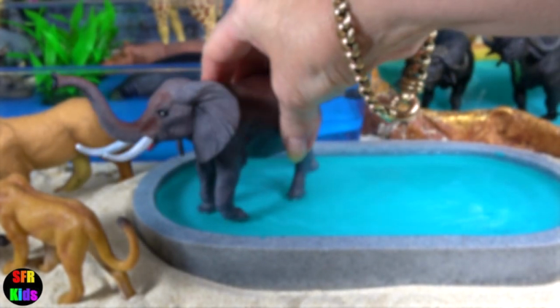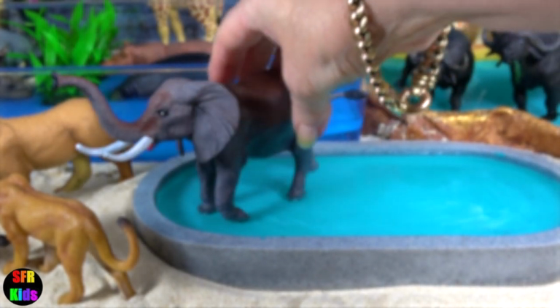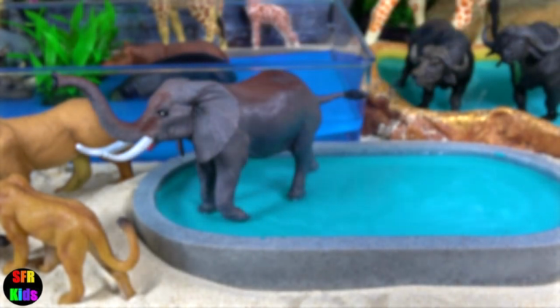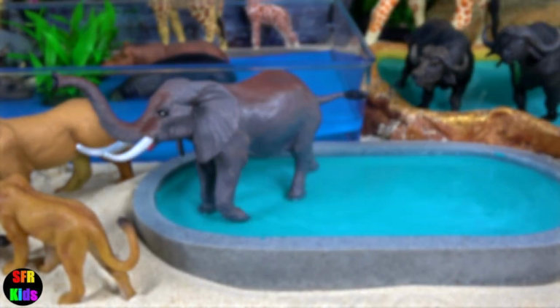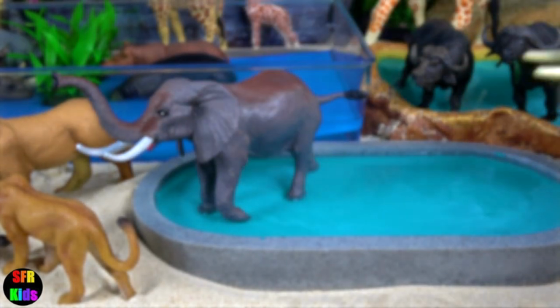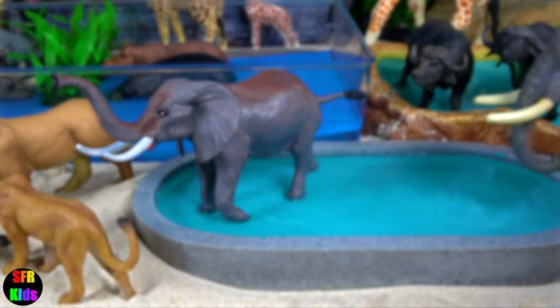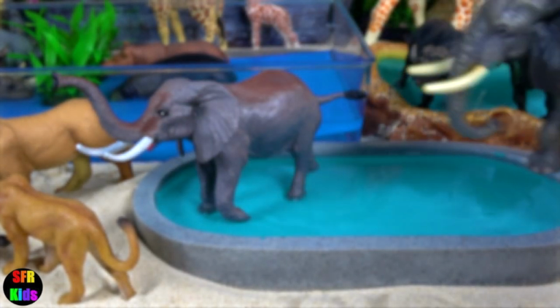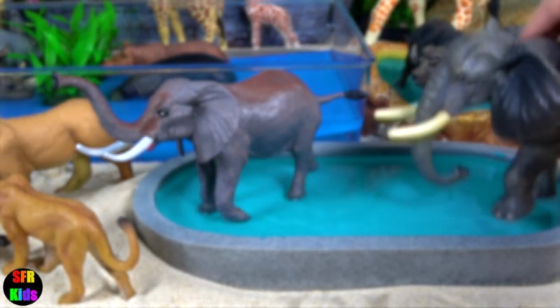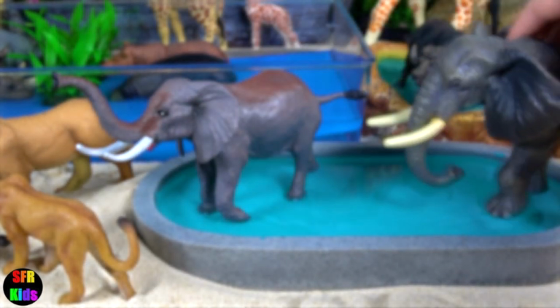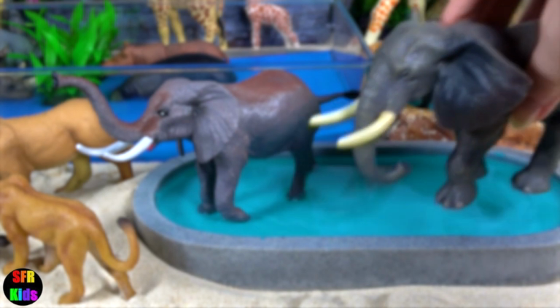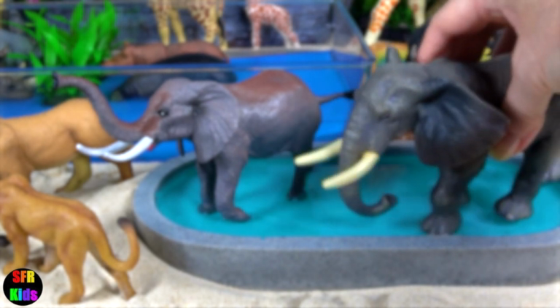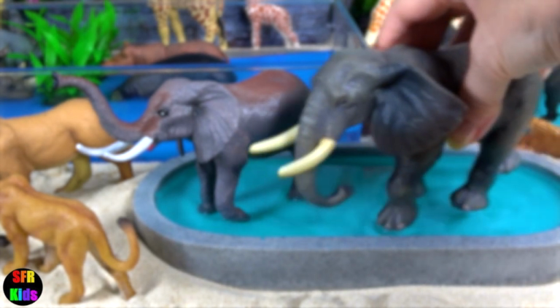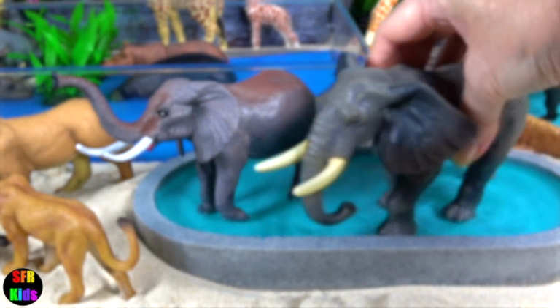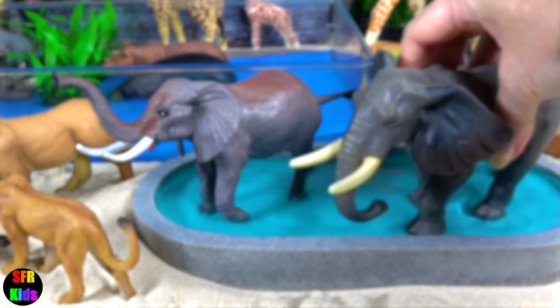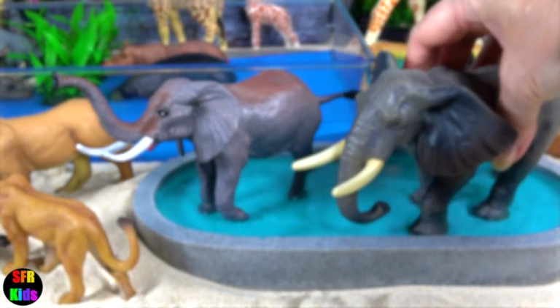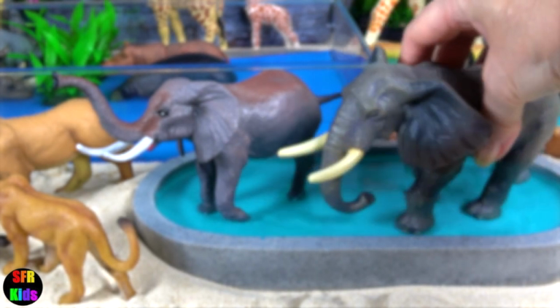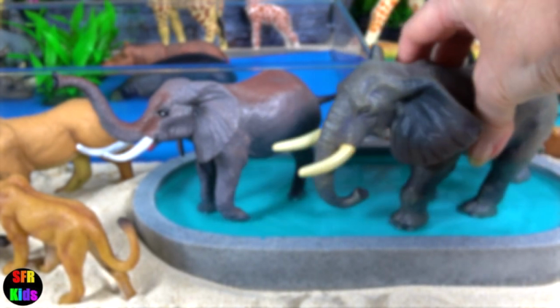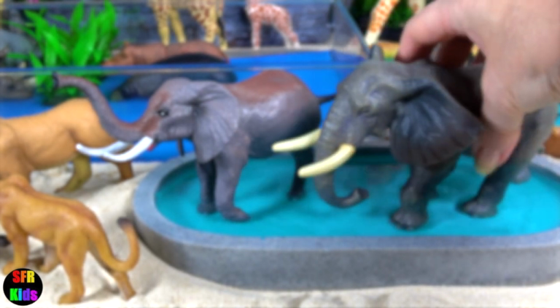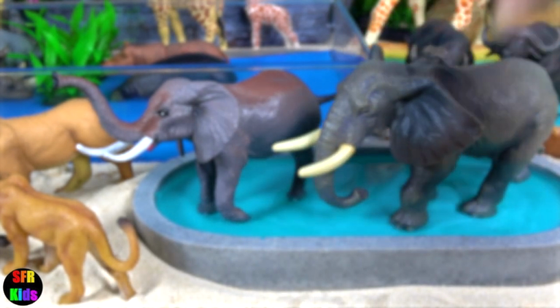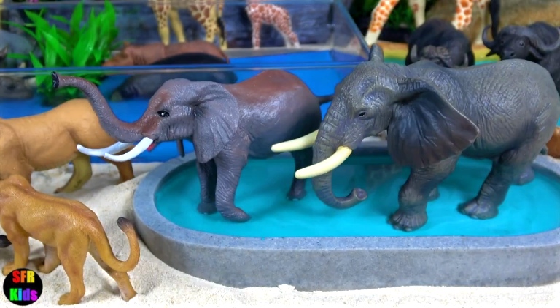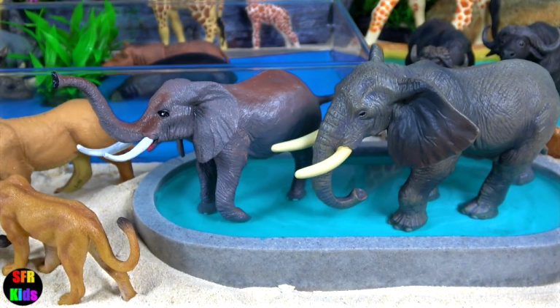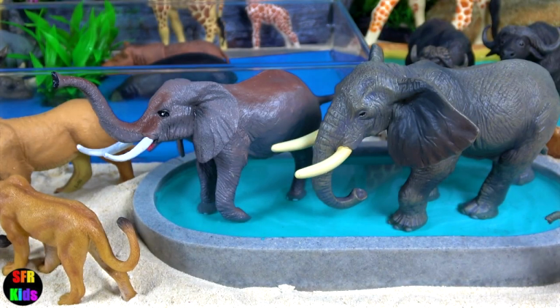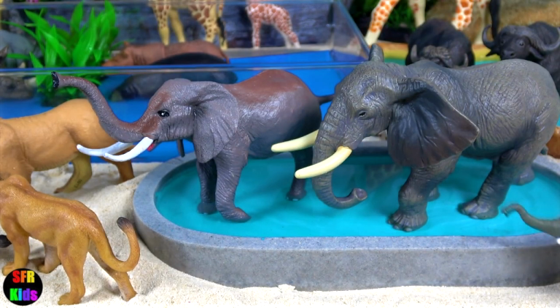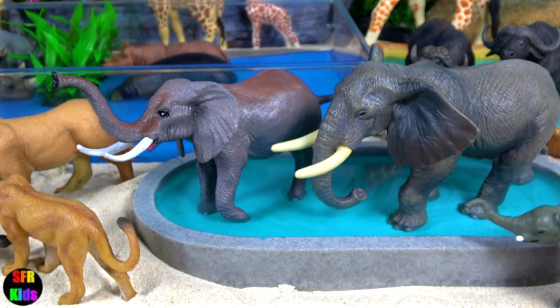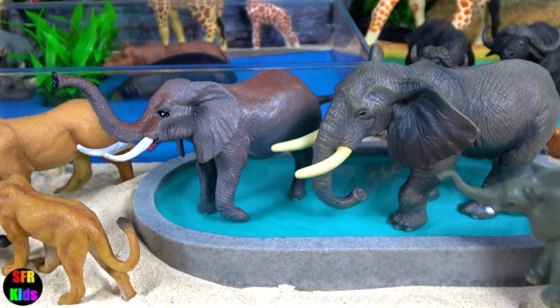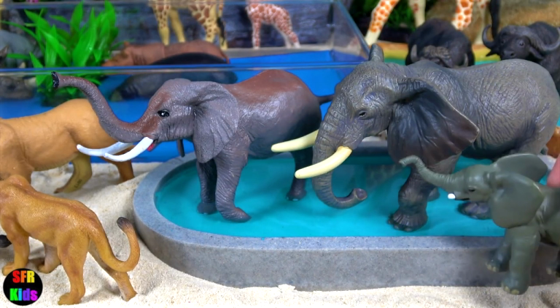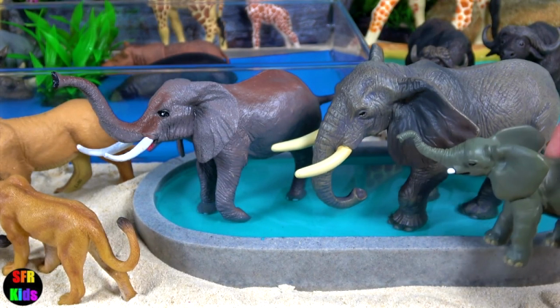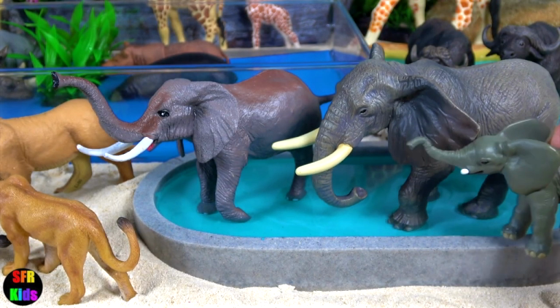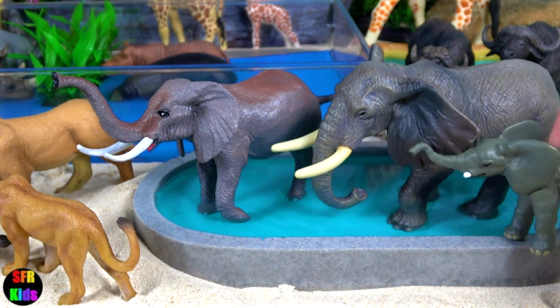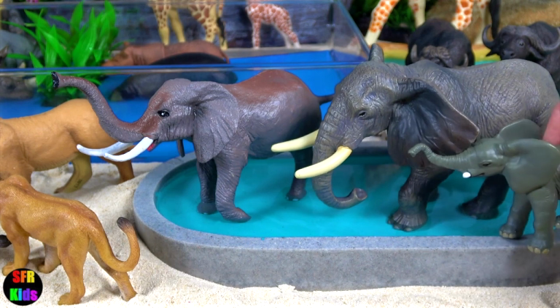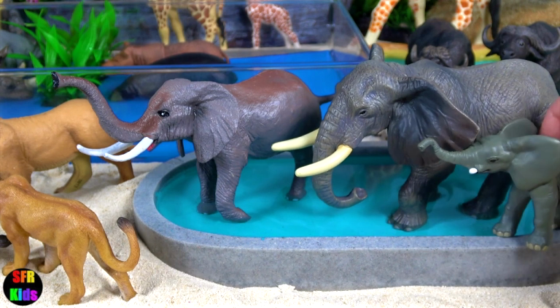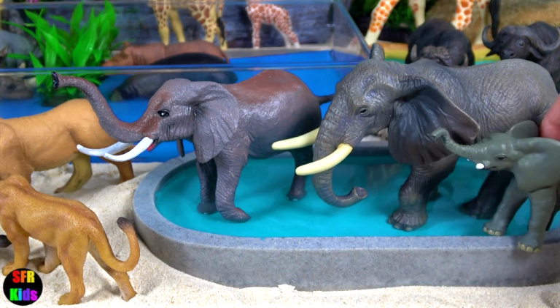Elephants can live up to 70 years in the wild. They communicate by touch, sight, smell, and sound.